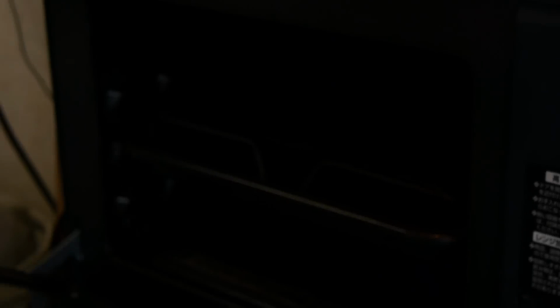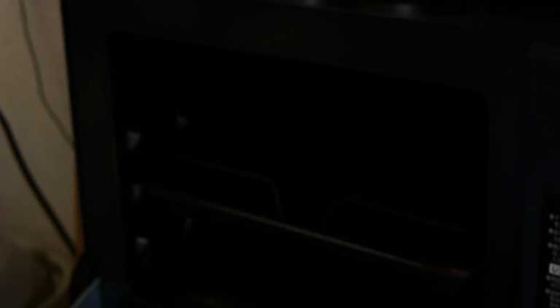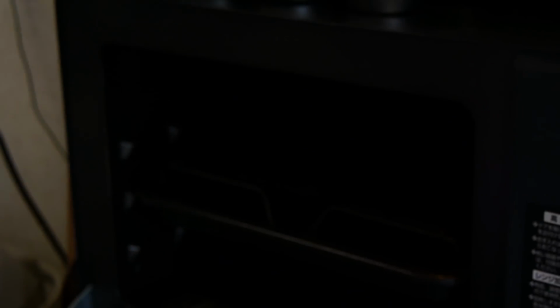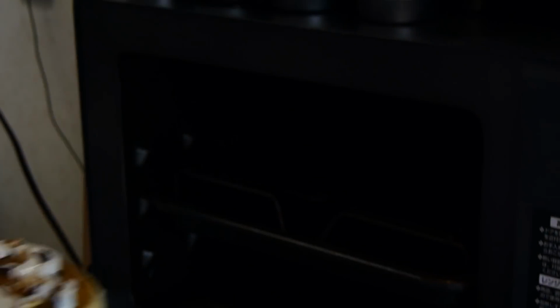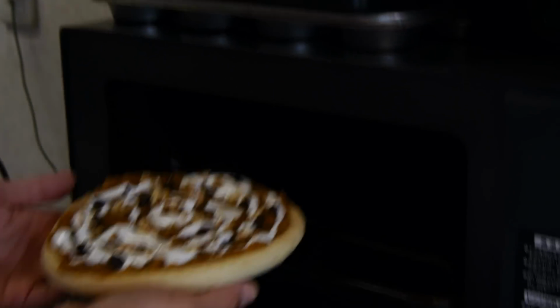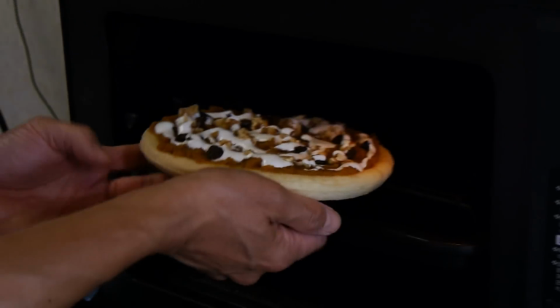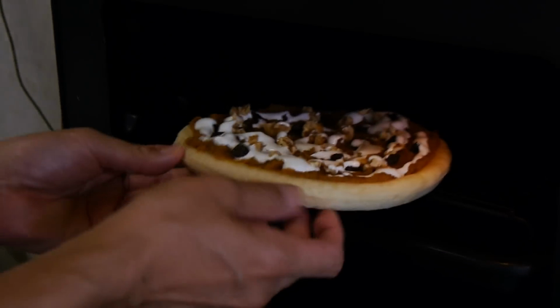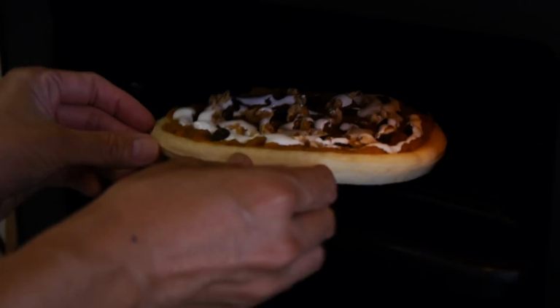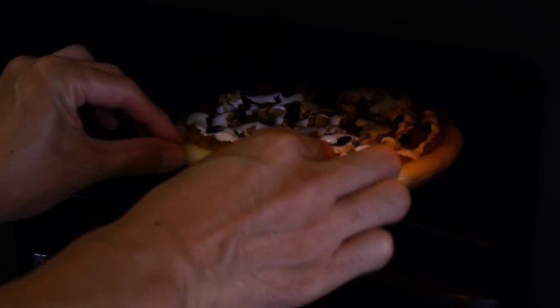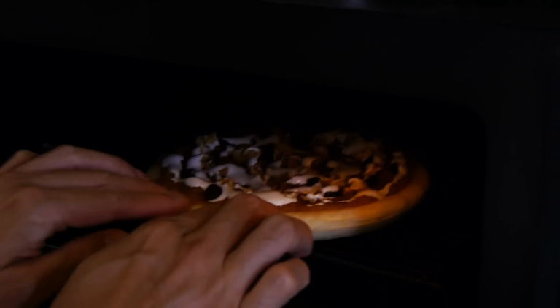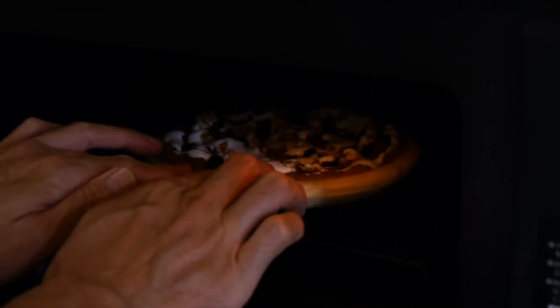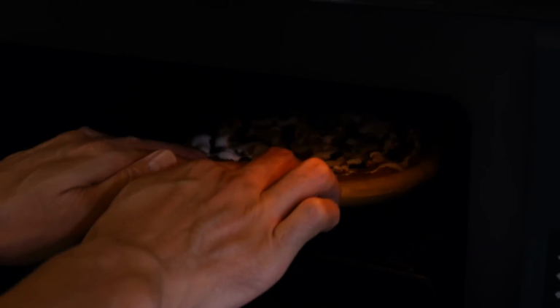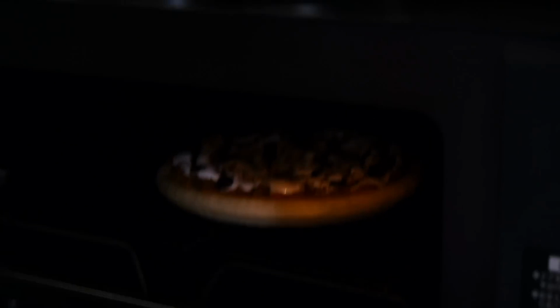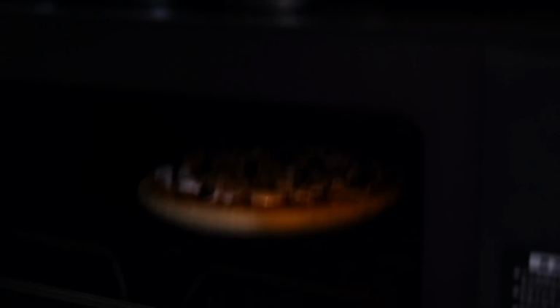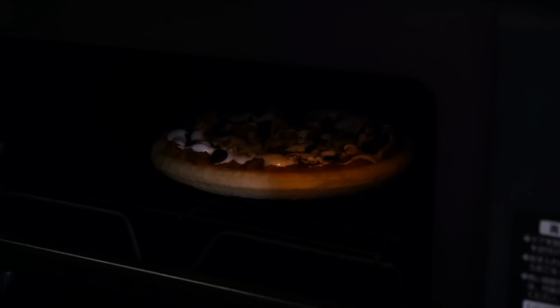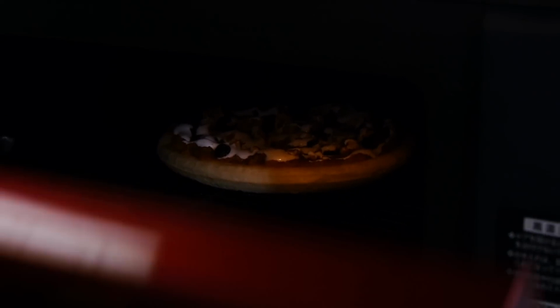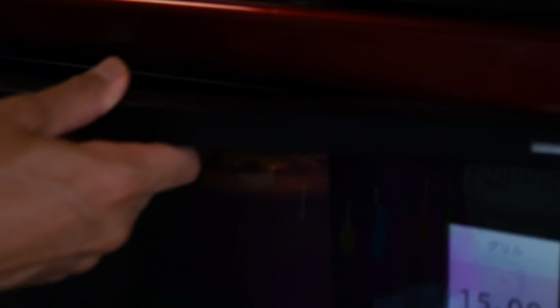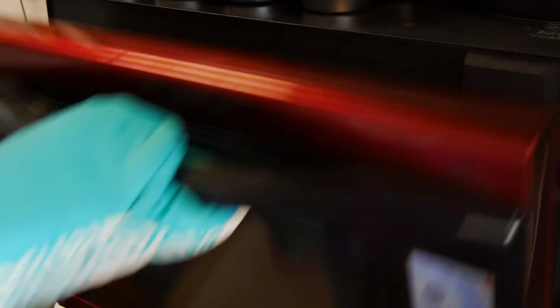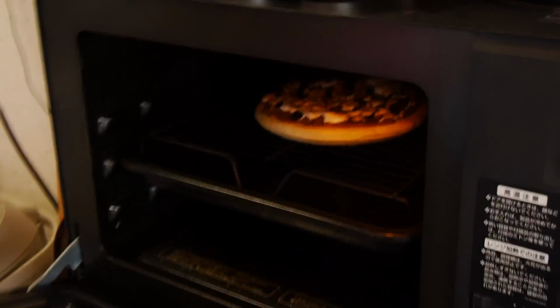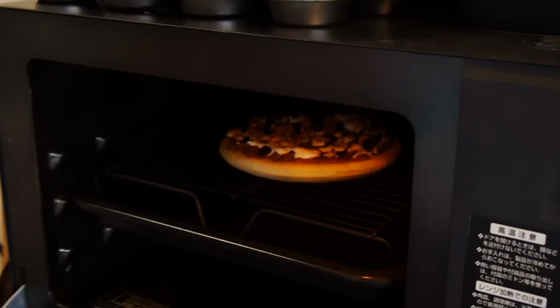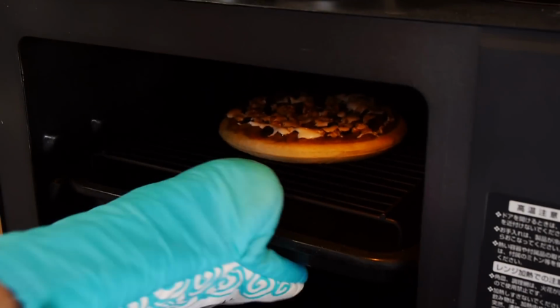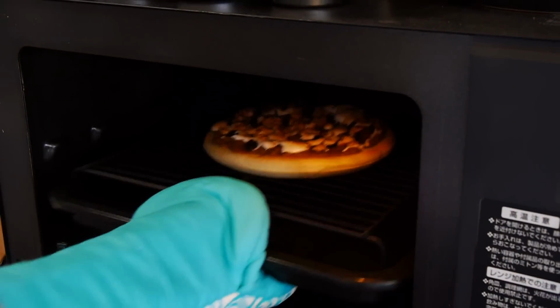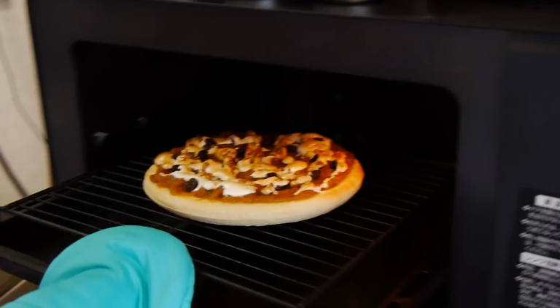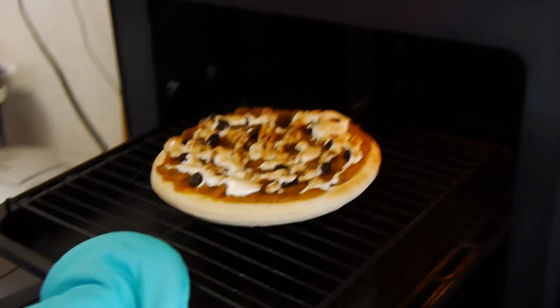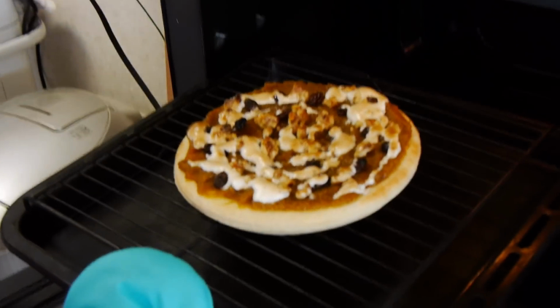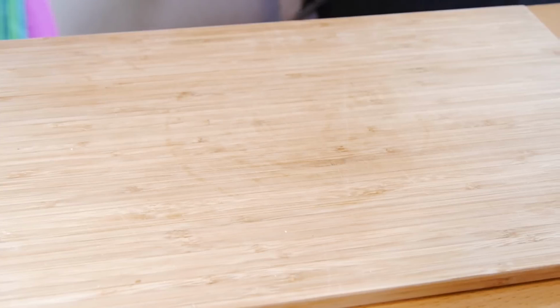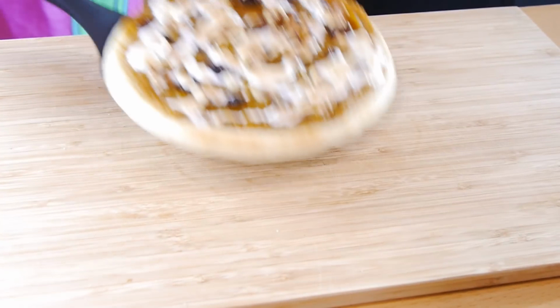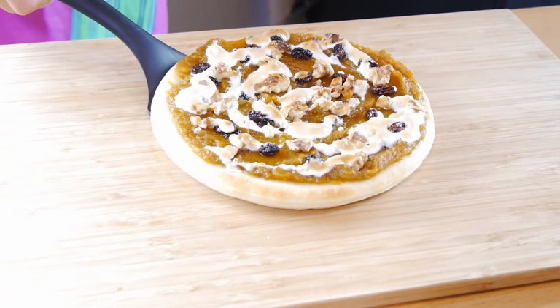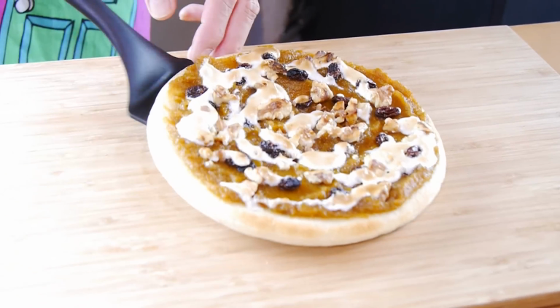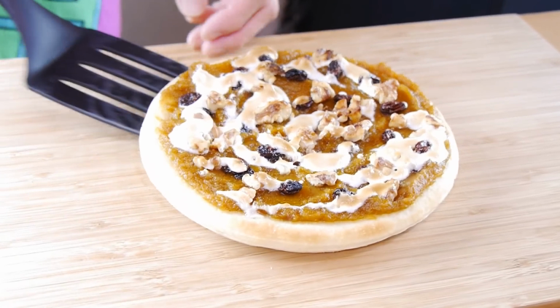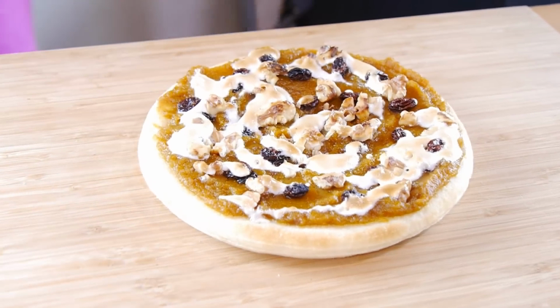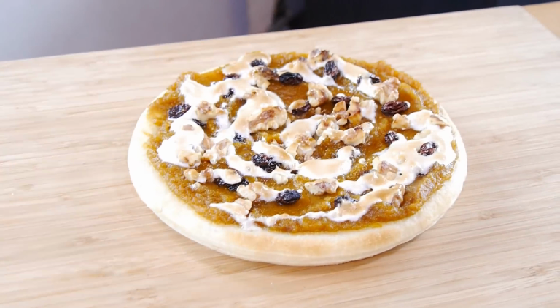Now it's time to bake it in a preheated oven for about 10 minutes. You want to check it to make sure that it doesn't burn. Bake it until the crust is nice and golden brown, crispy, and the marshmallow has slightly browned. You don't want it to burn so just make sure to check it now and then.